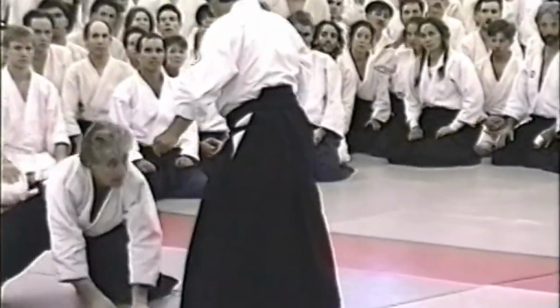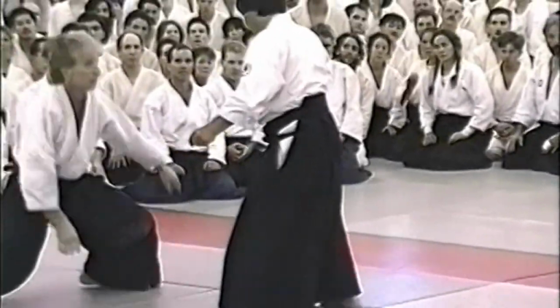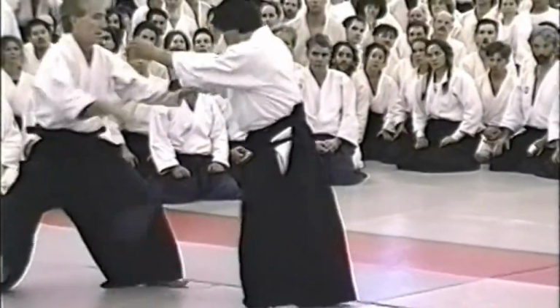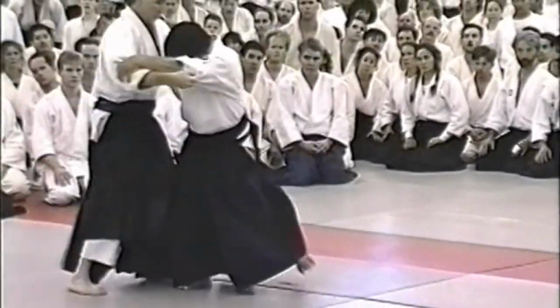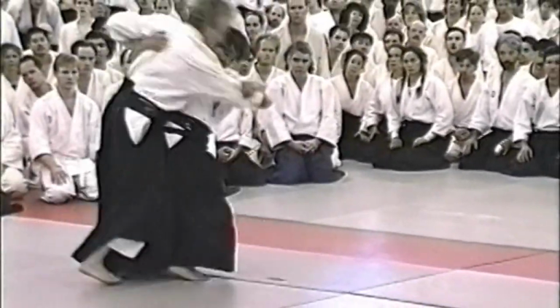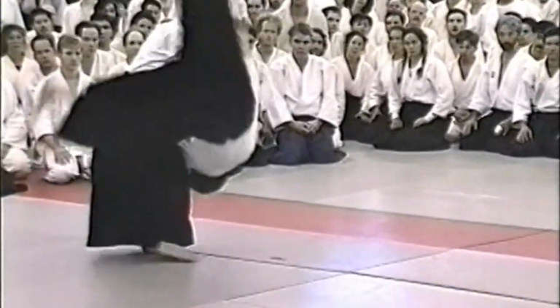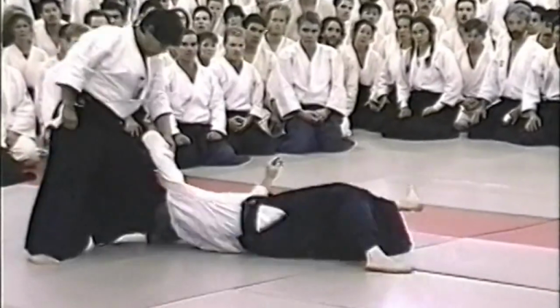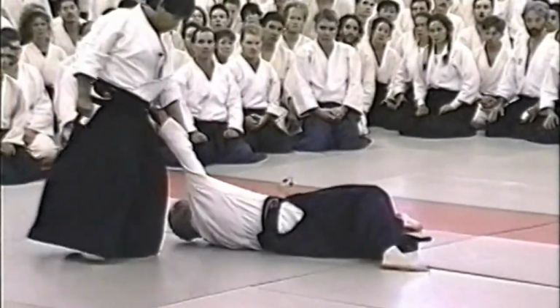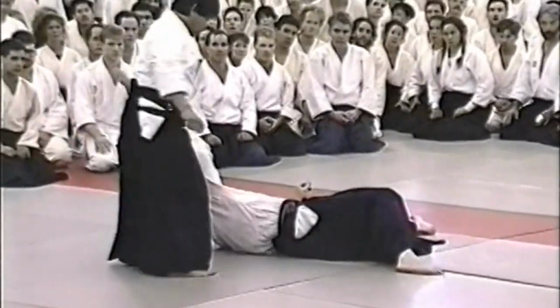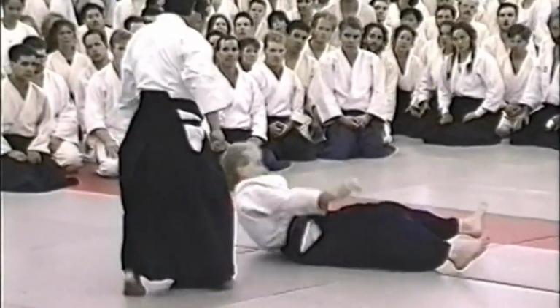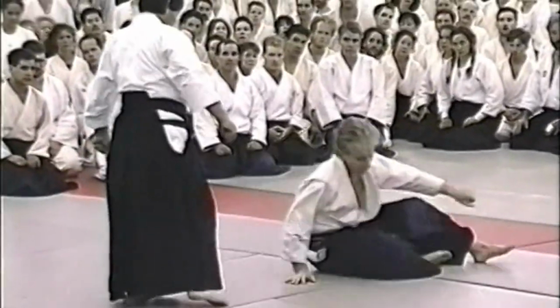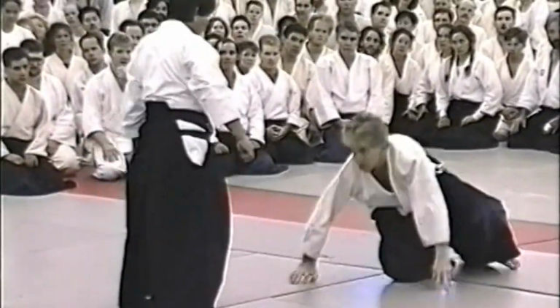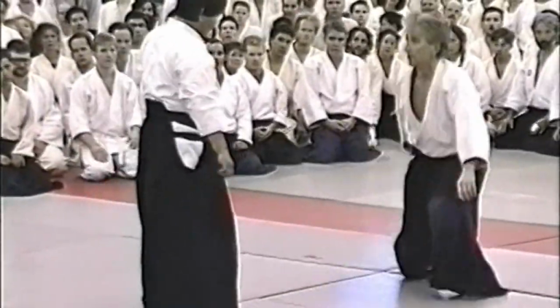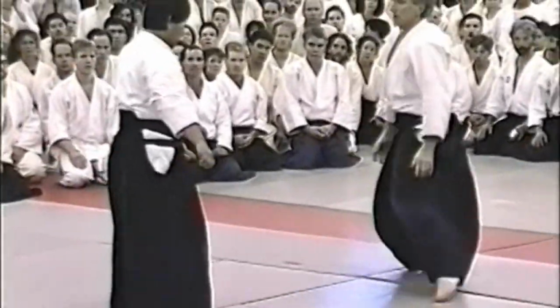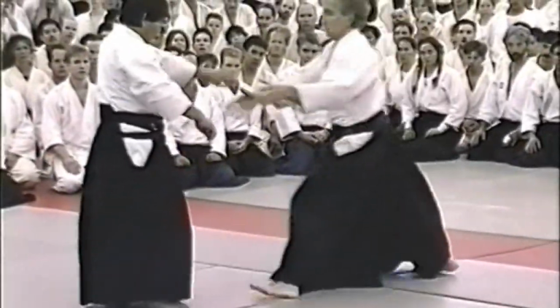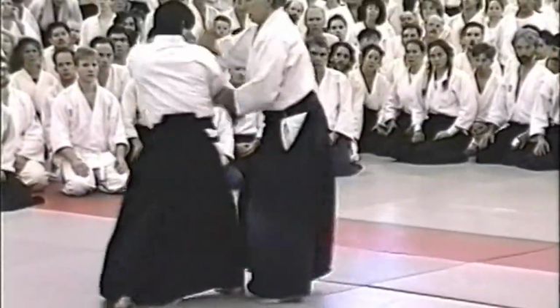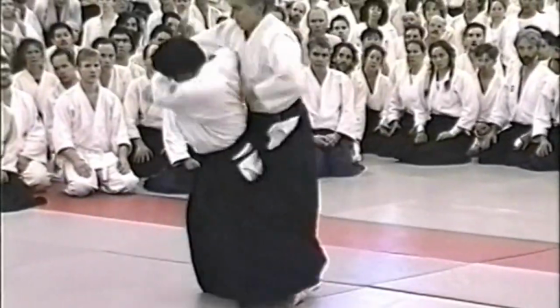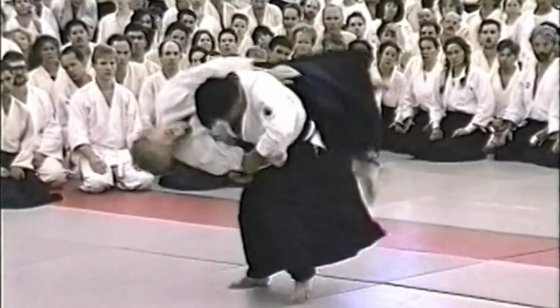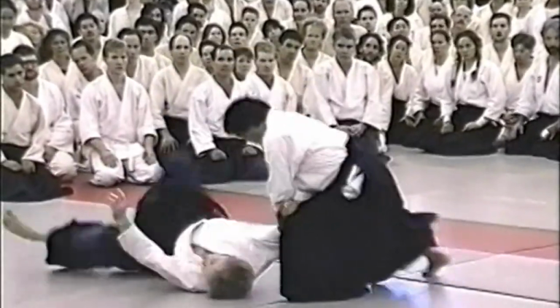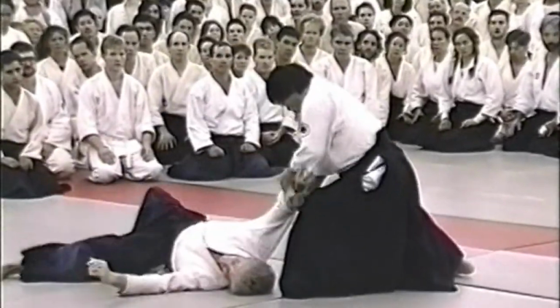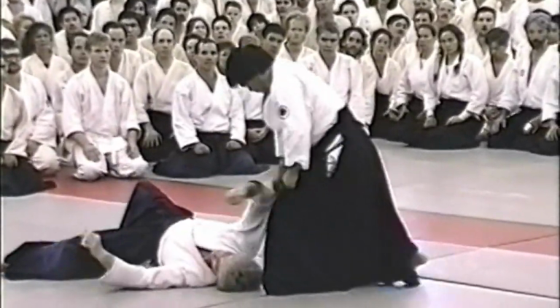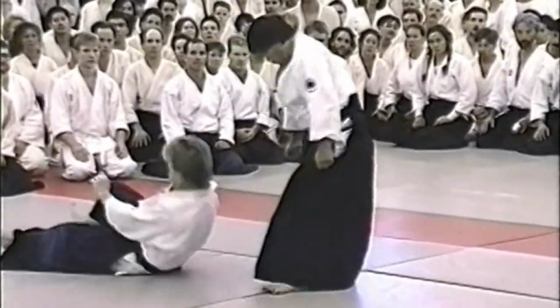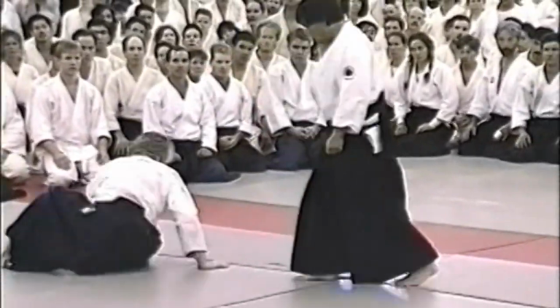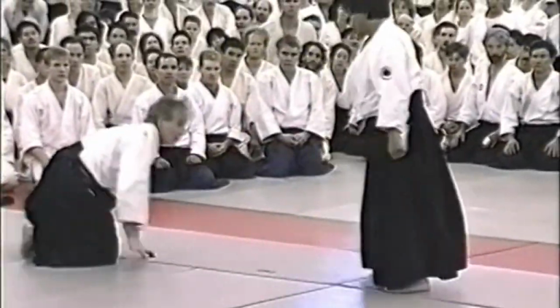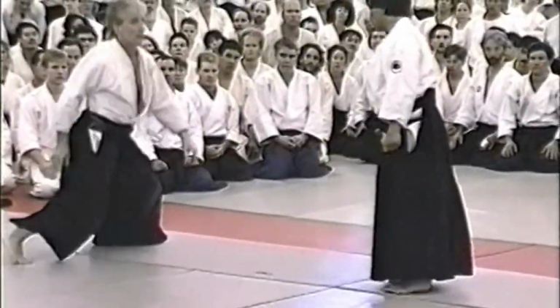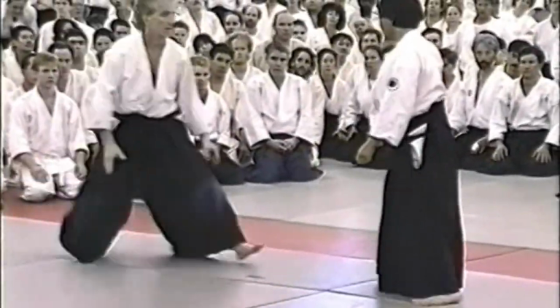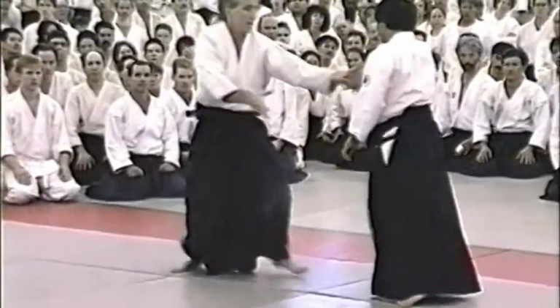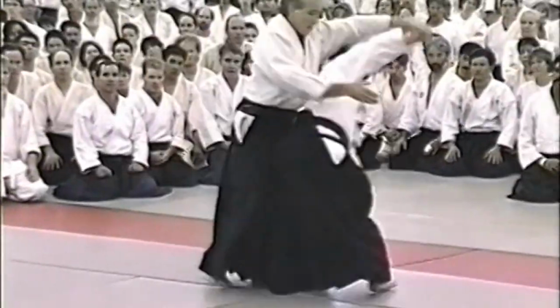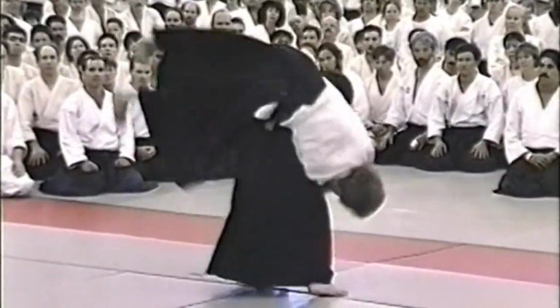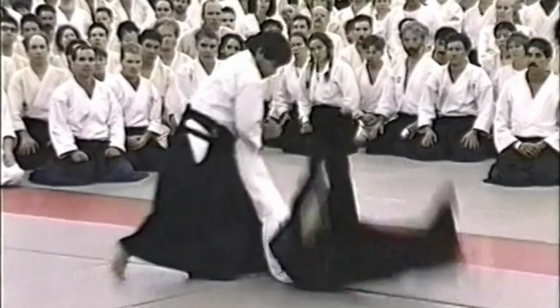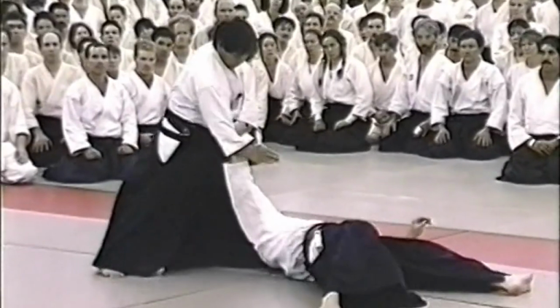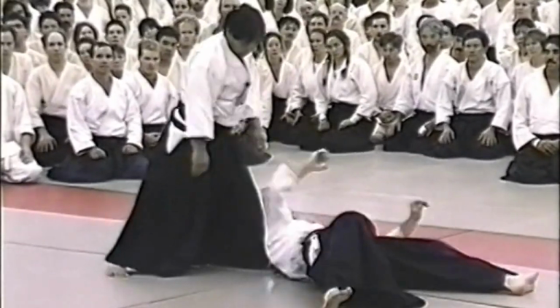The bottom line of bujutsu is to protect yourself from the opponent or opponents in any circumstance and at any moment. Let's look at Kohokaiten ukemi to understand the consequences of failing to understand this.